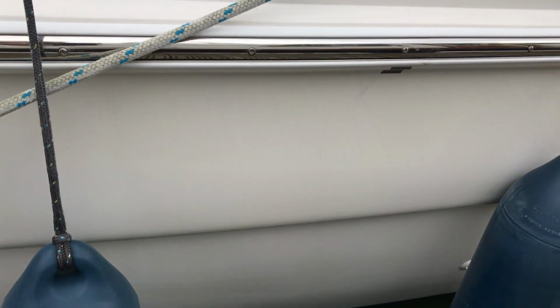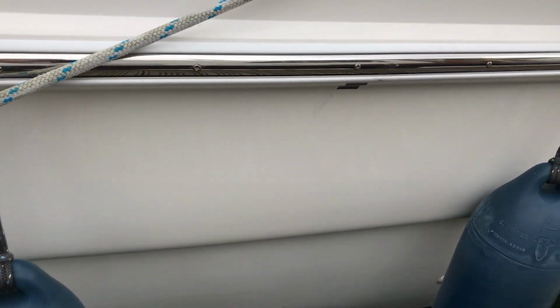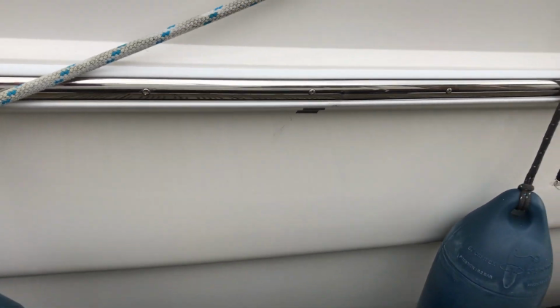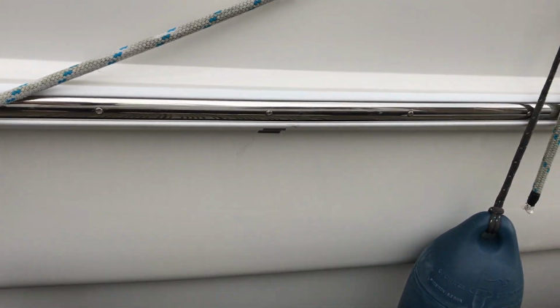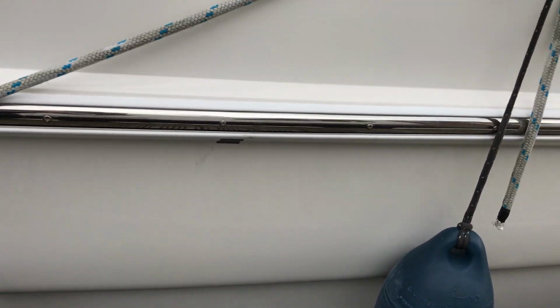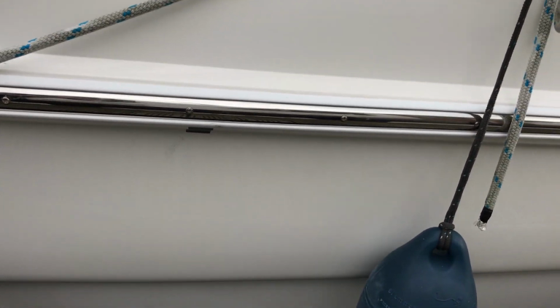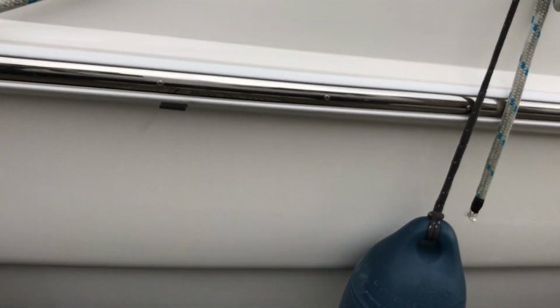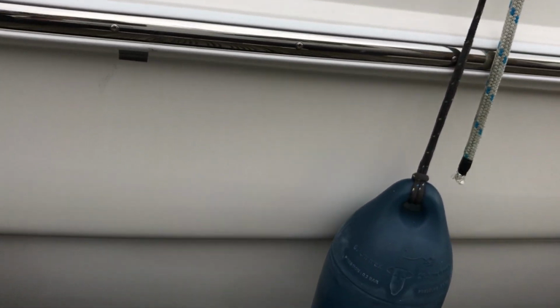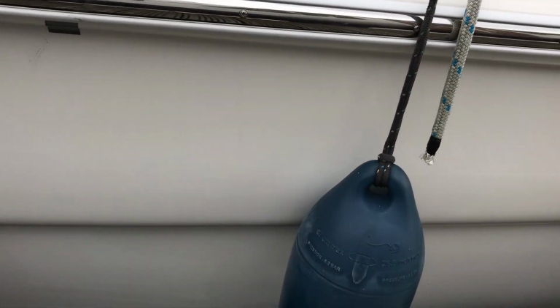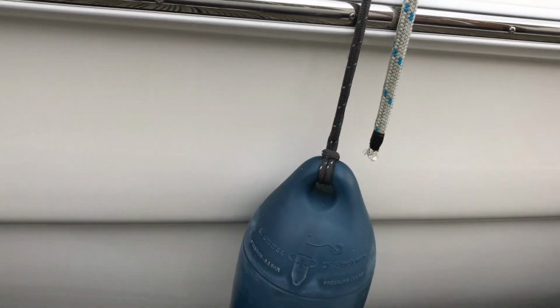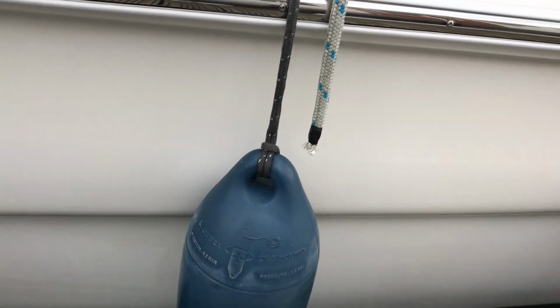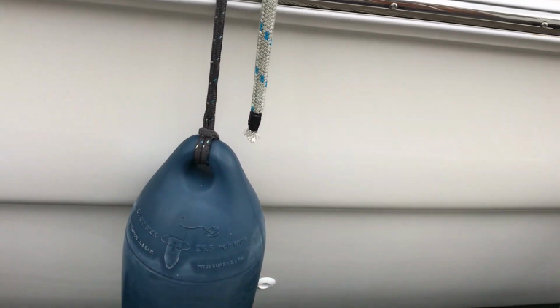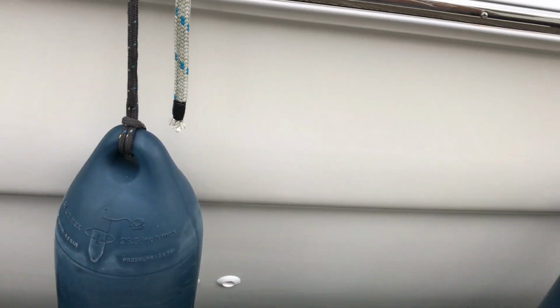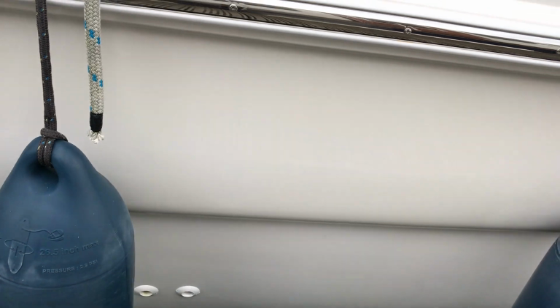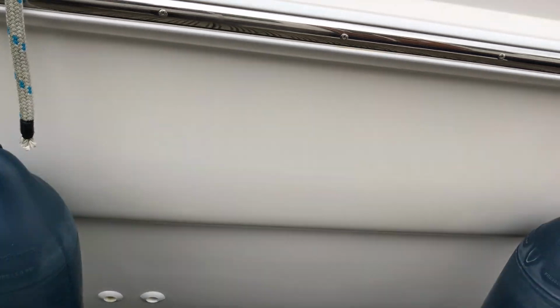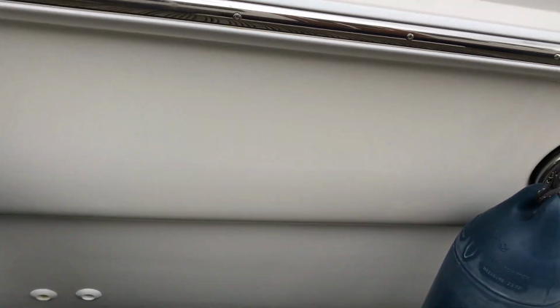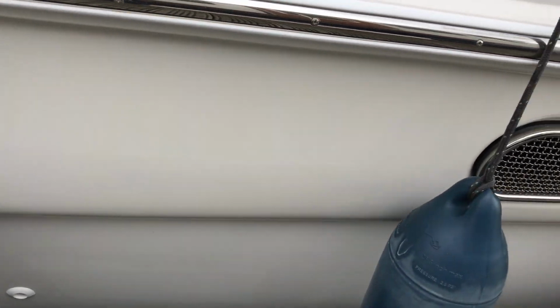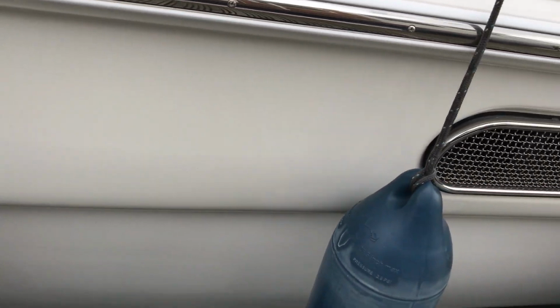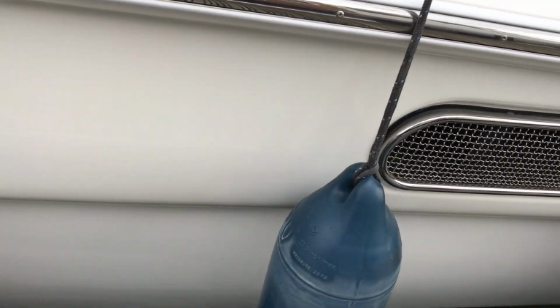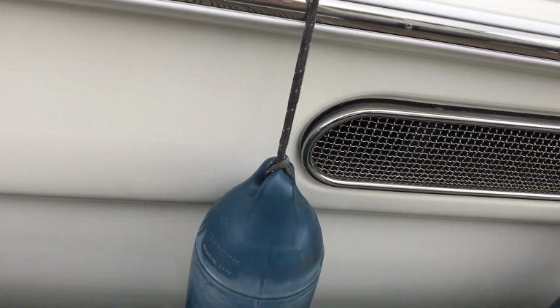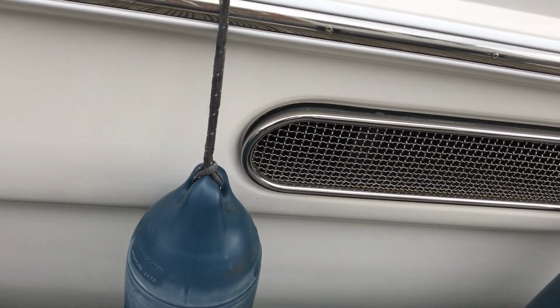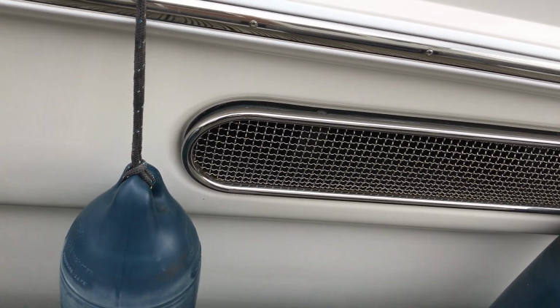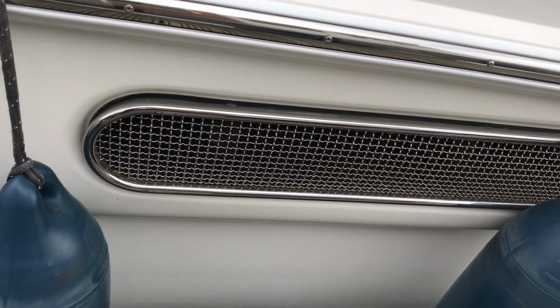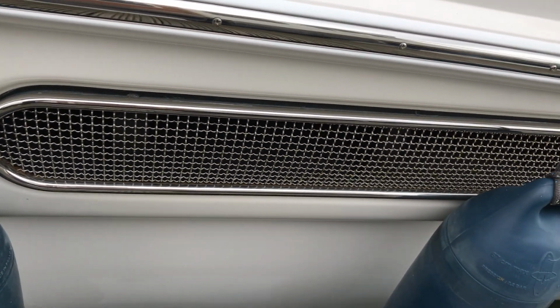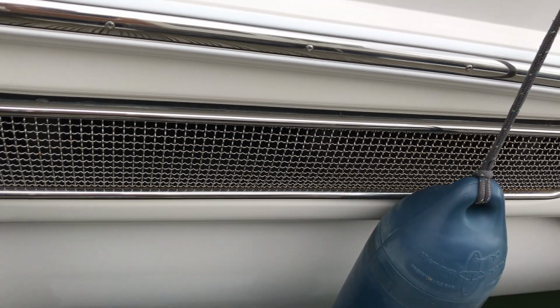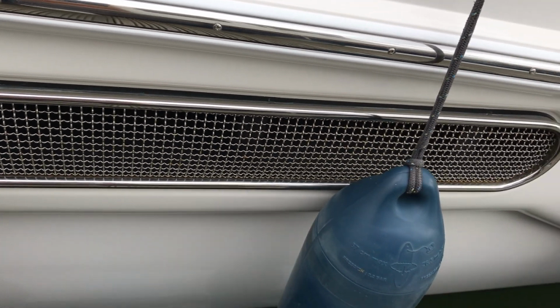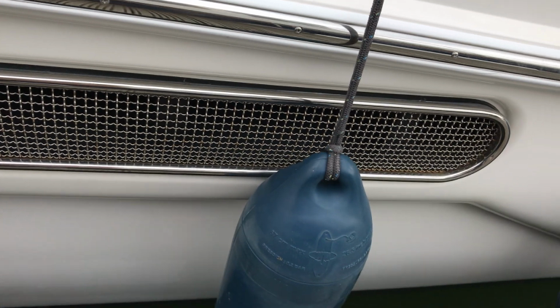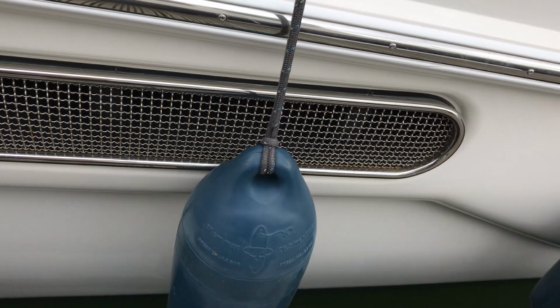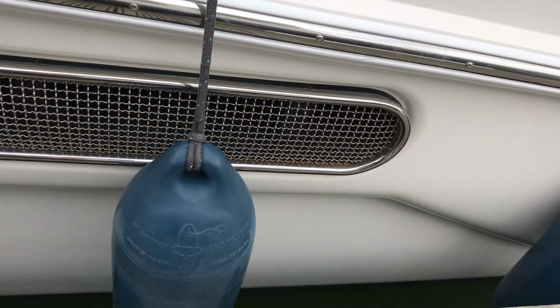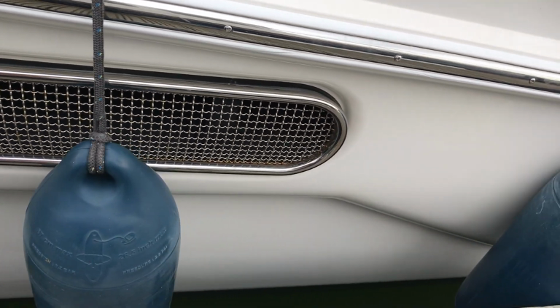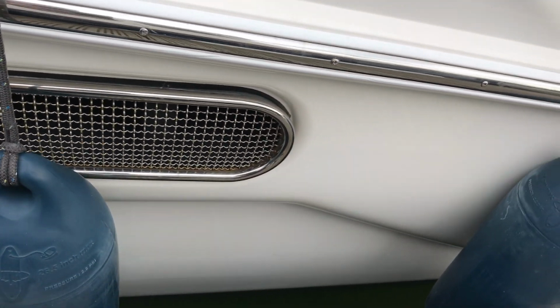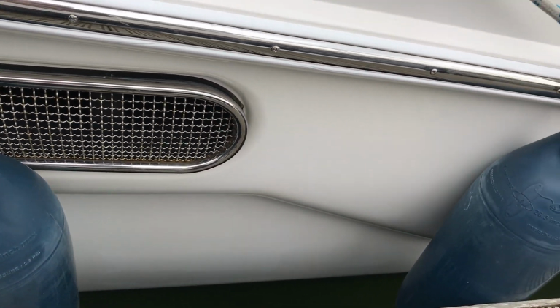Nice and shiny chrome, nice and shiny hull — all been looked after, polished, cleaned and loved.